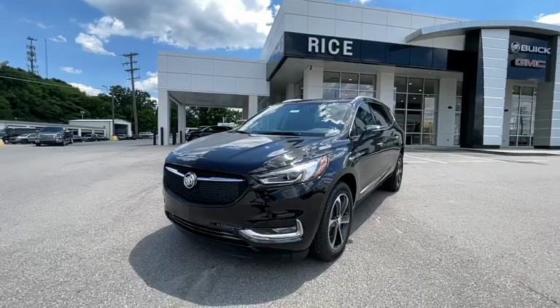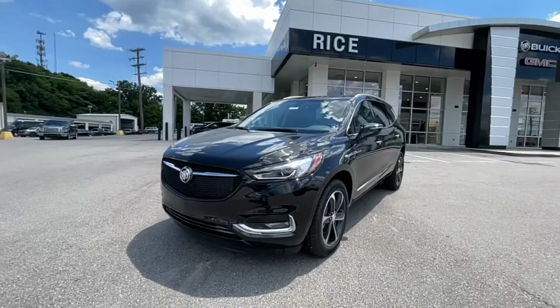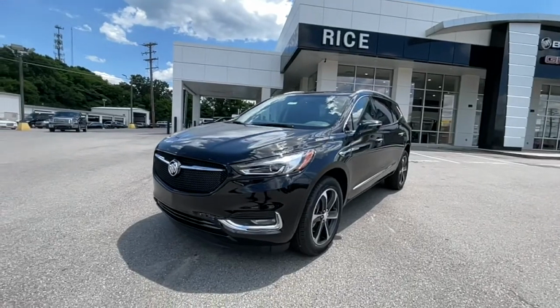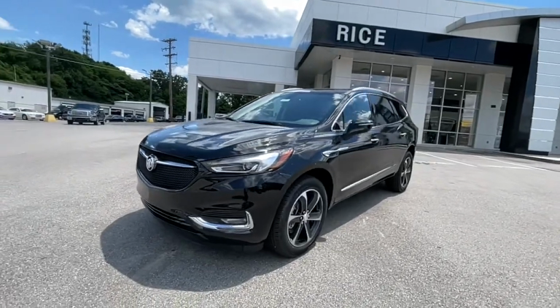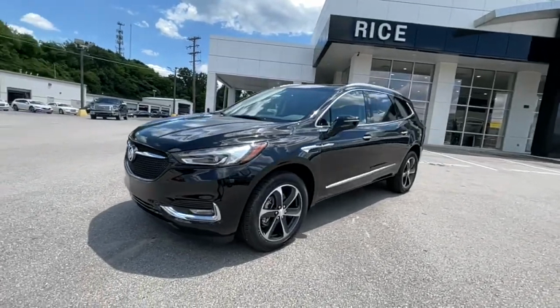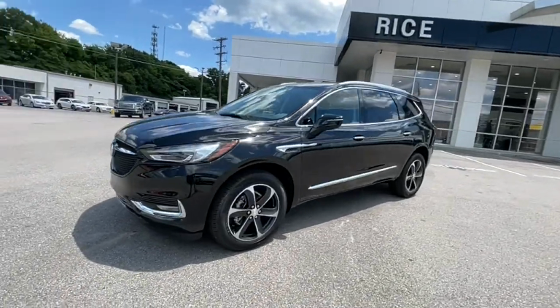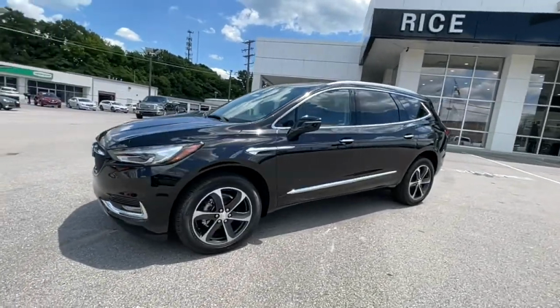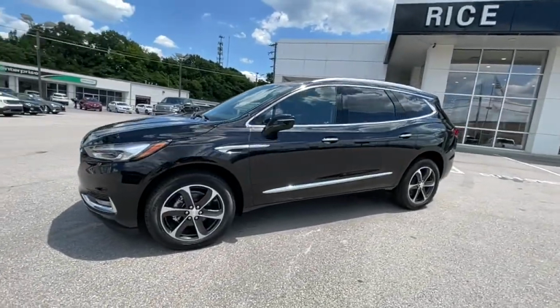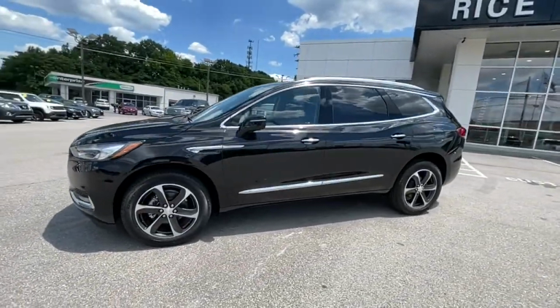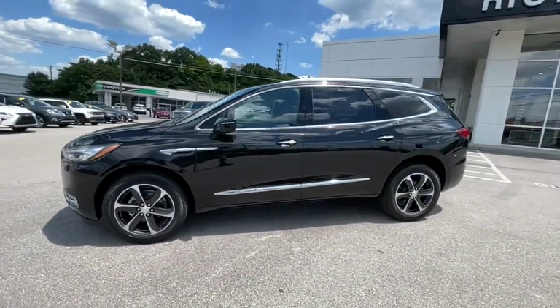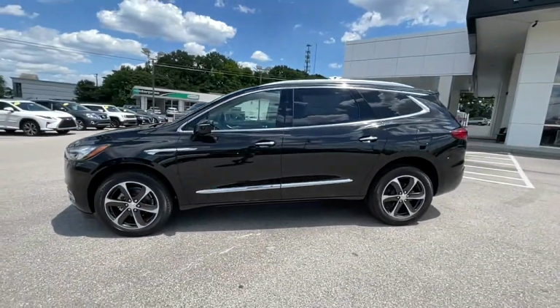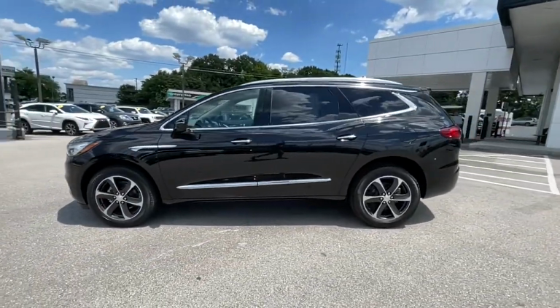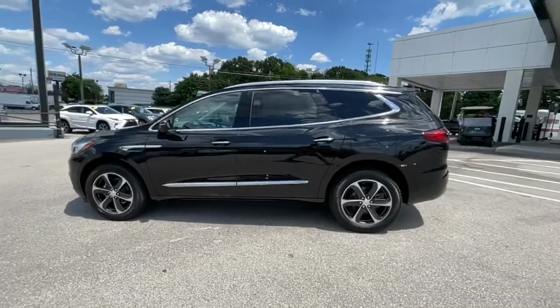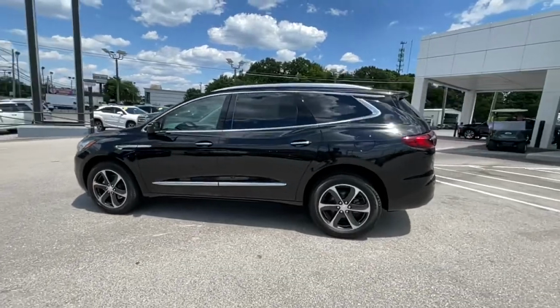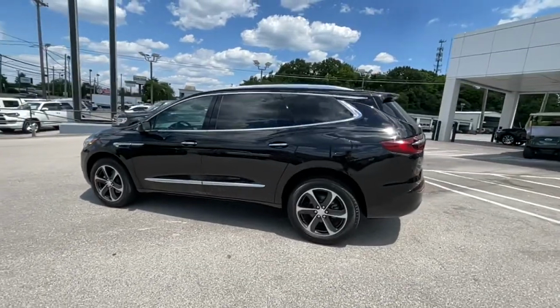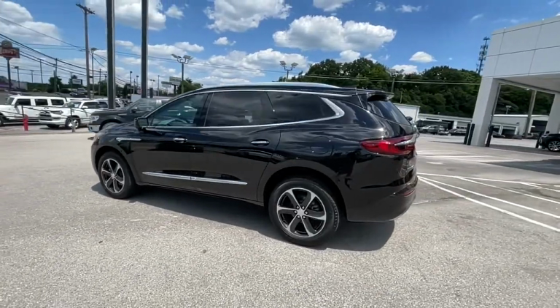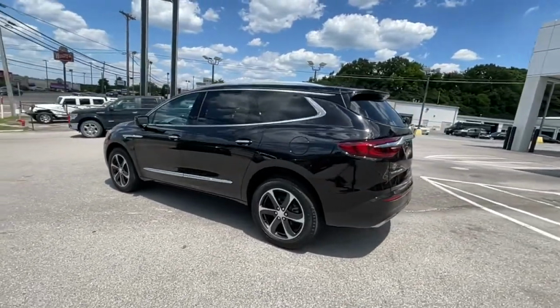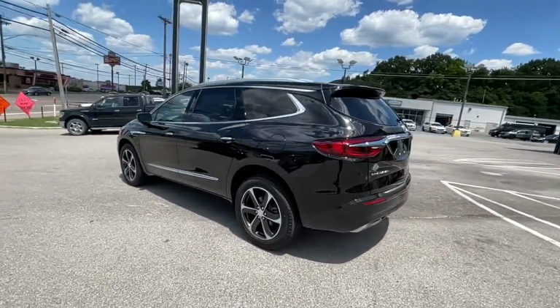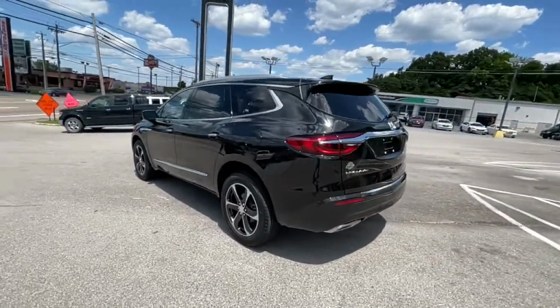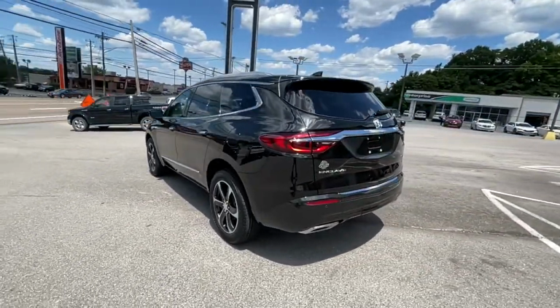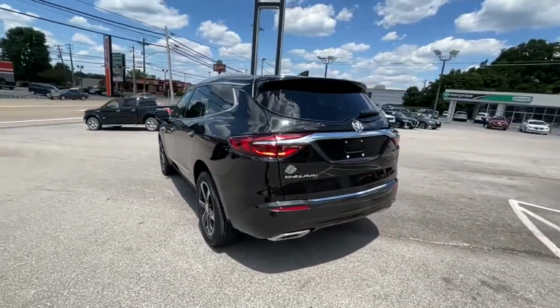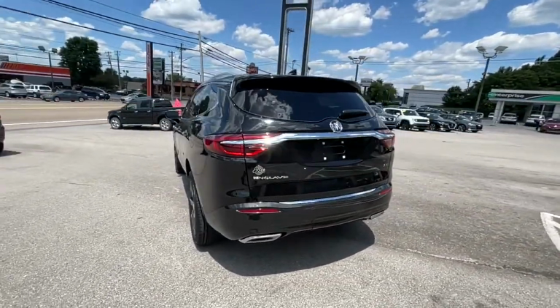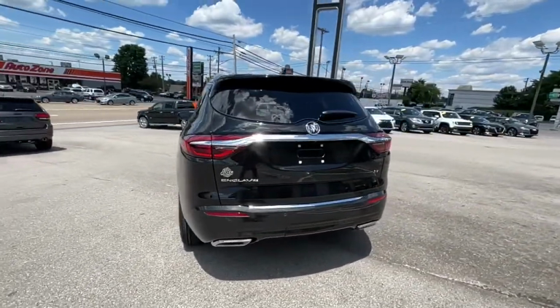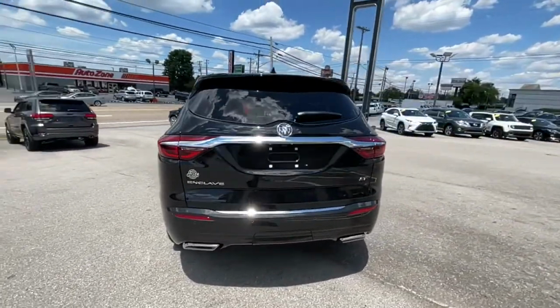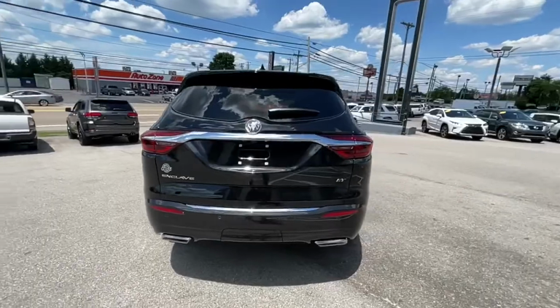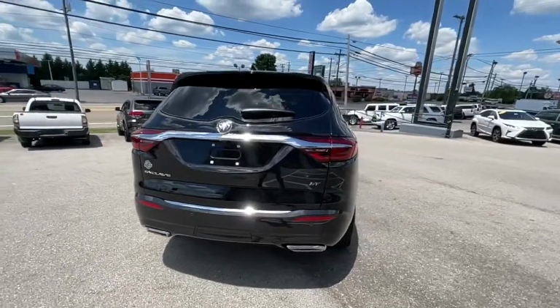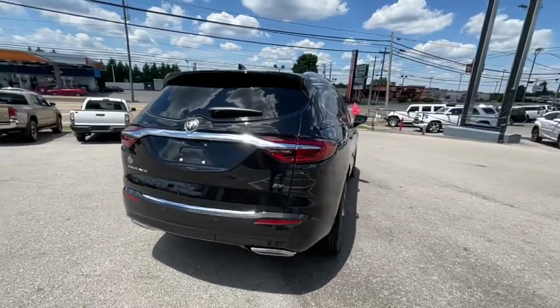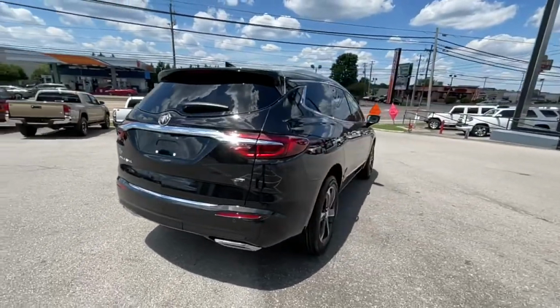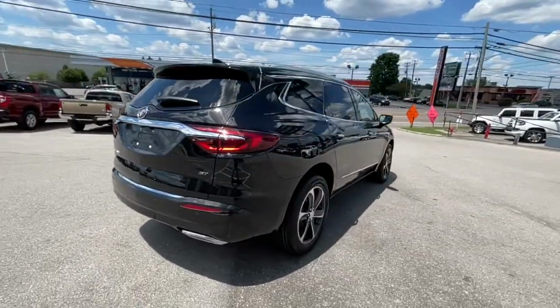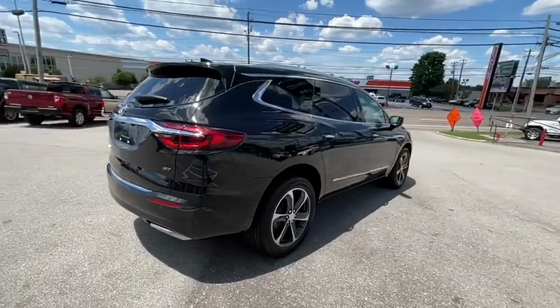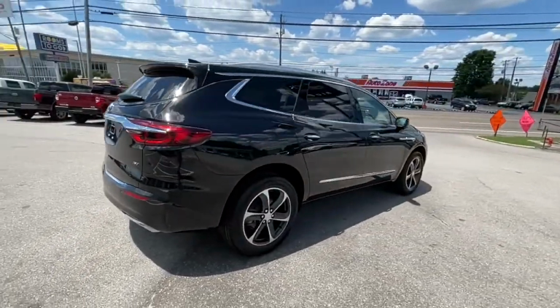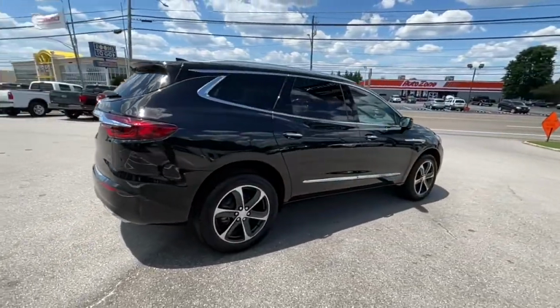Can you see yourself in the 2021 Buick Enclave? The midsize Enclave delivers safety, luxury, responsive performance, and the latest in creature comforts, all with the can-do attitude of an SUV.